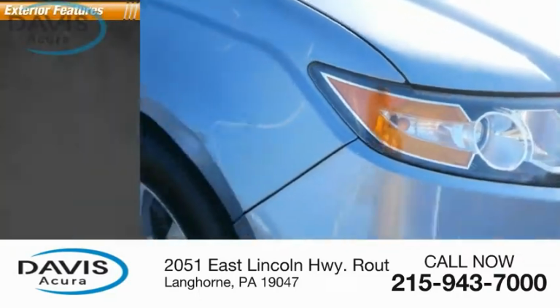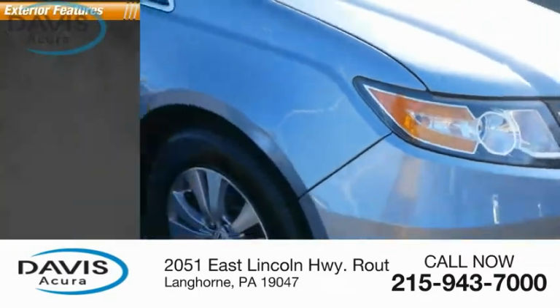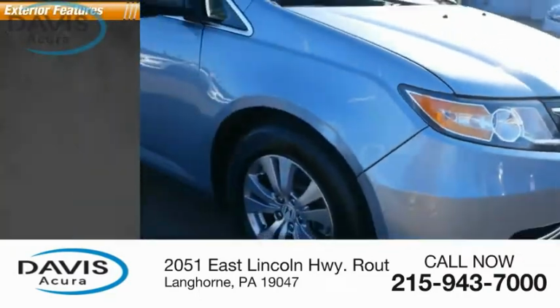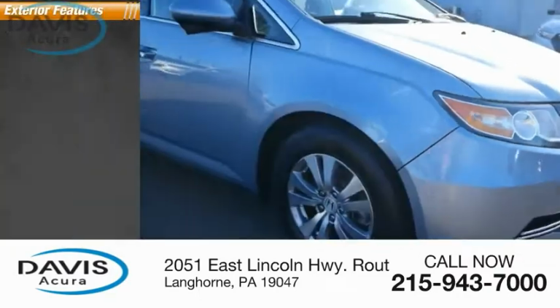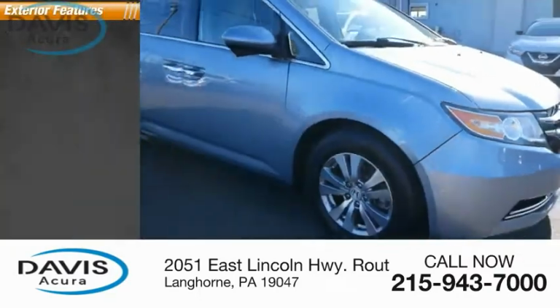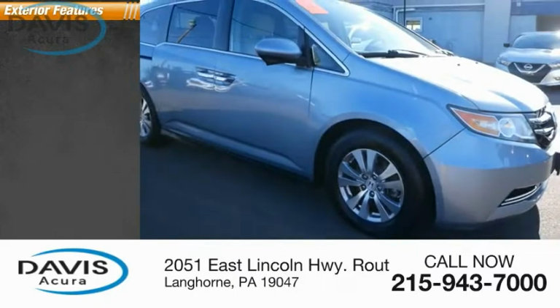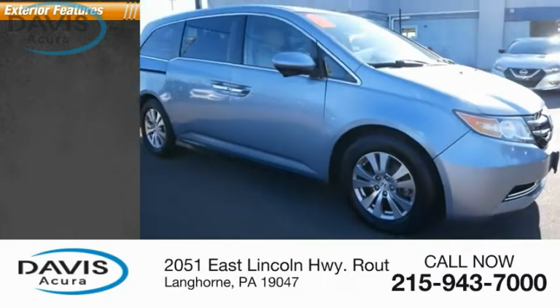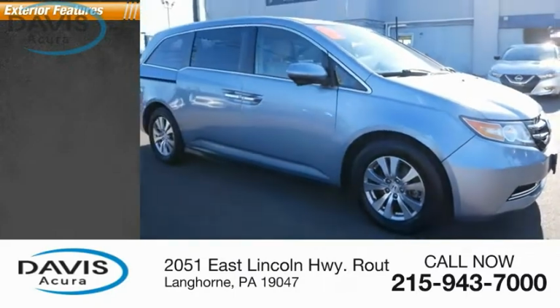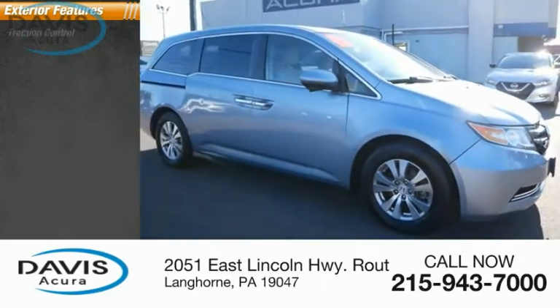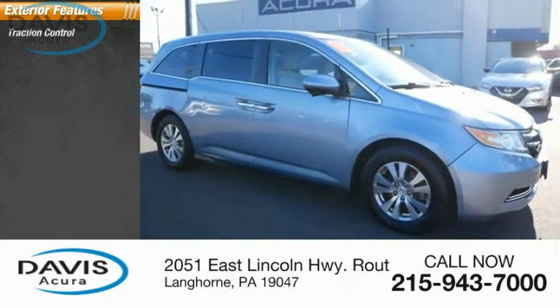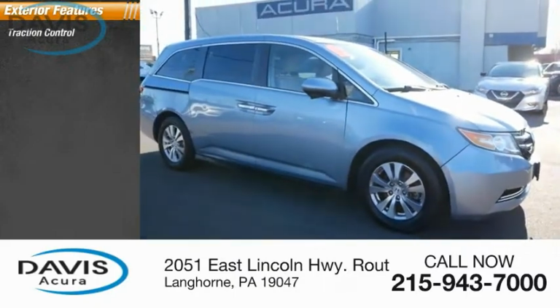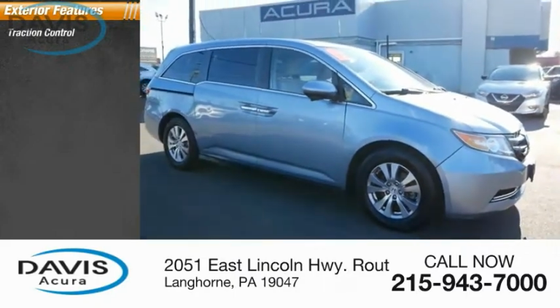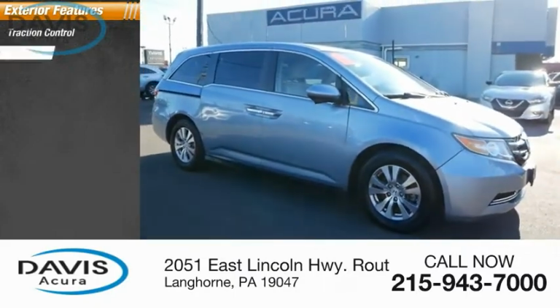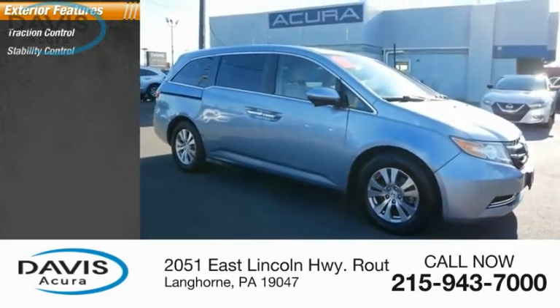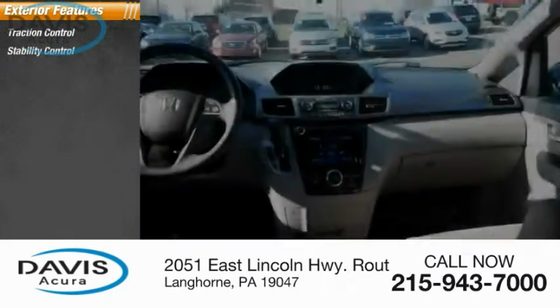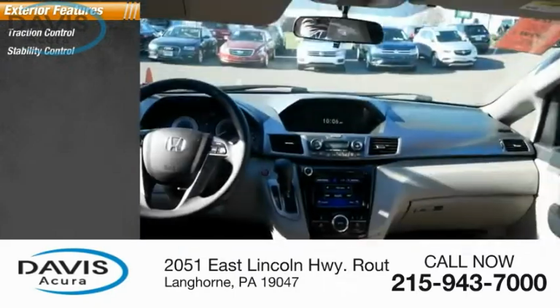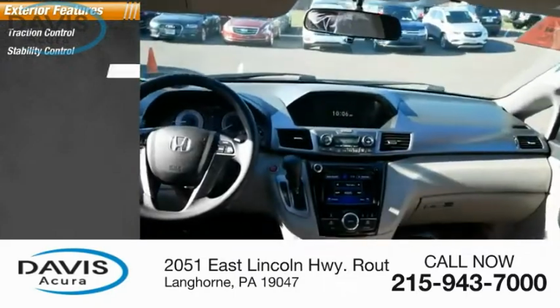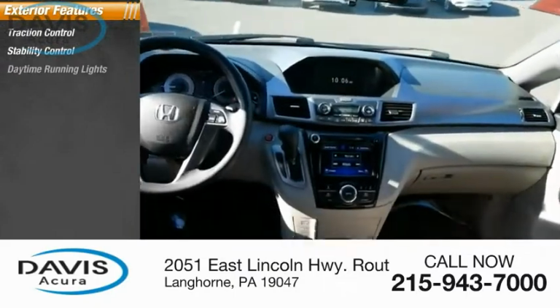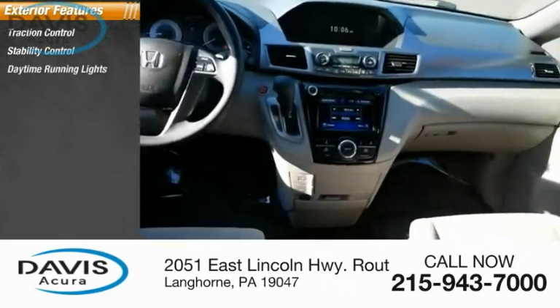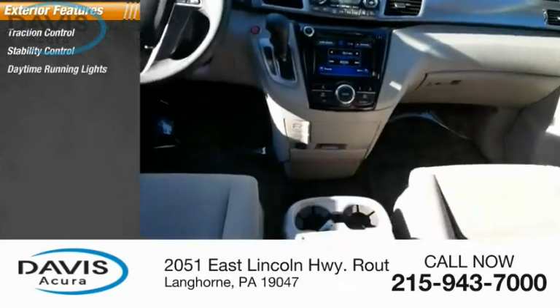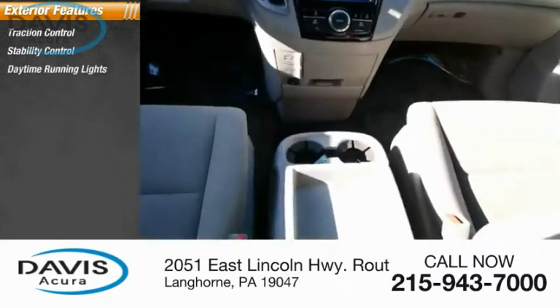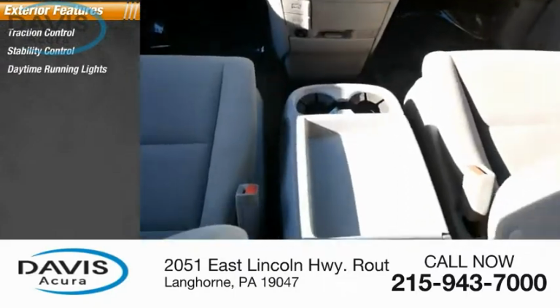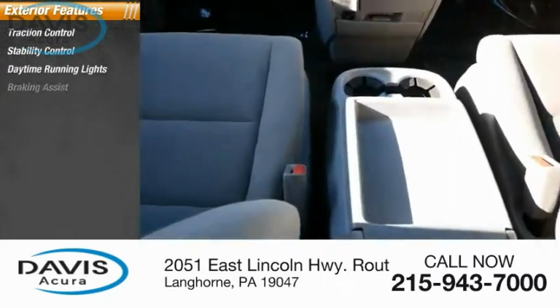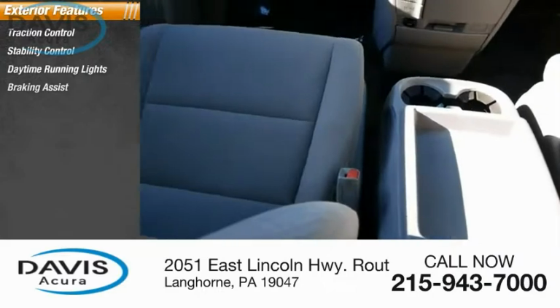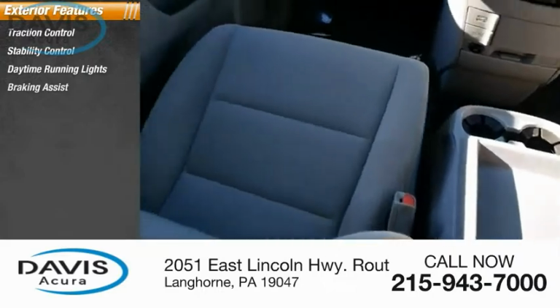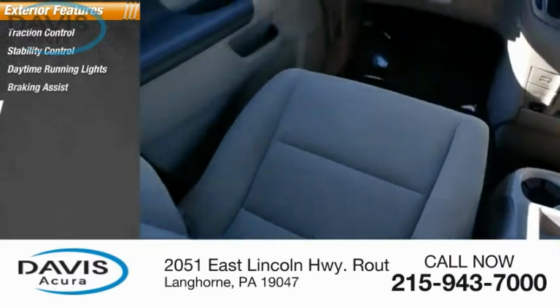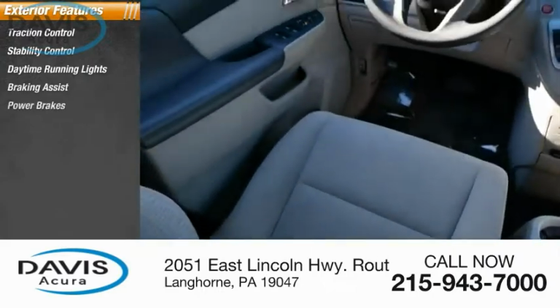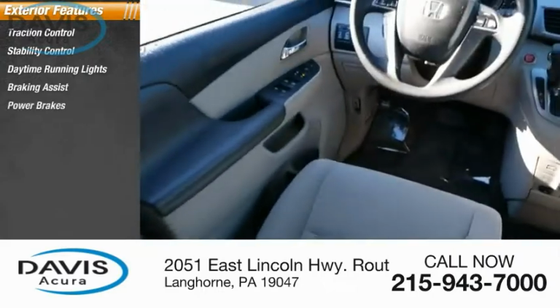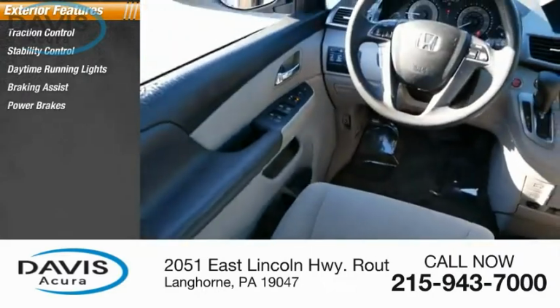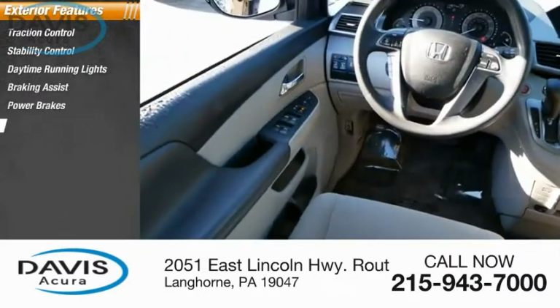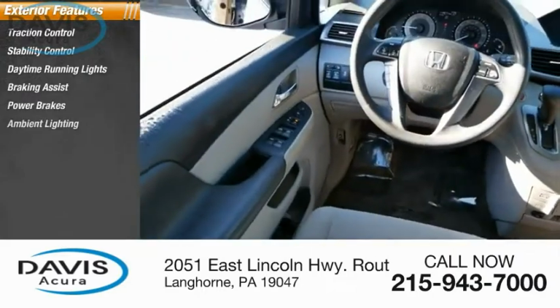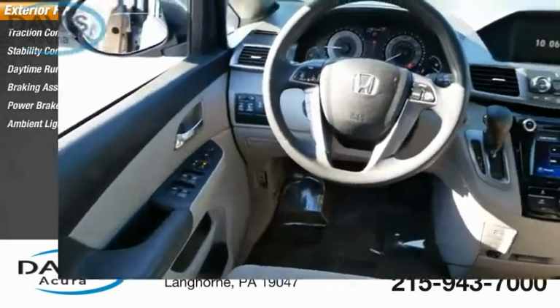Here are some of this vehicle's great options: traction control, stability control, daytime running lights, braking assist, power brakes, and ambient lighting.